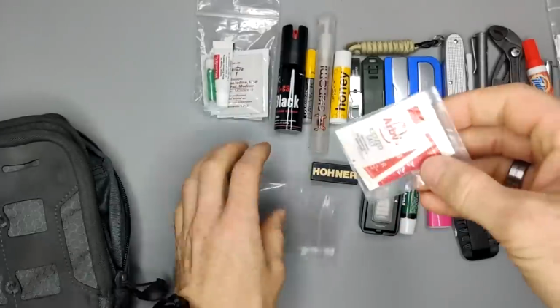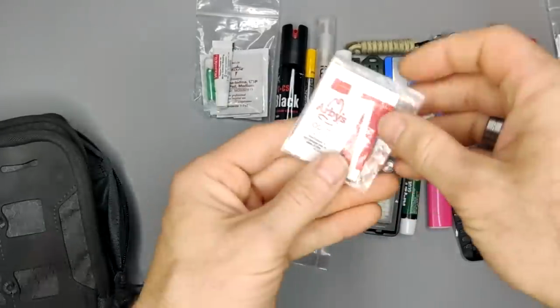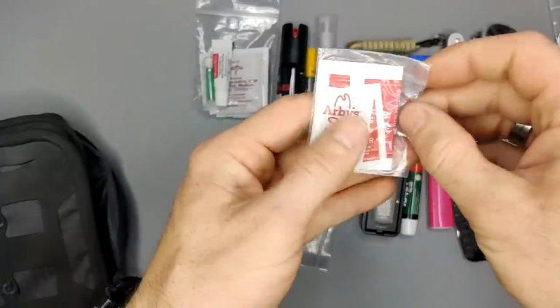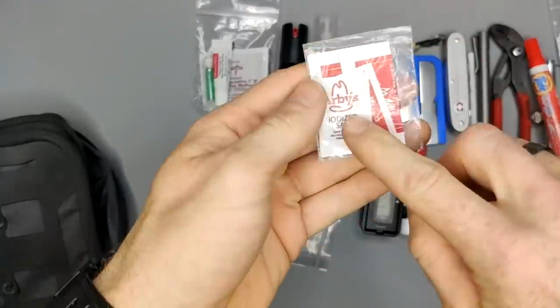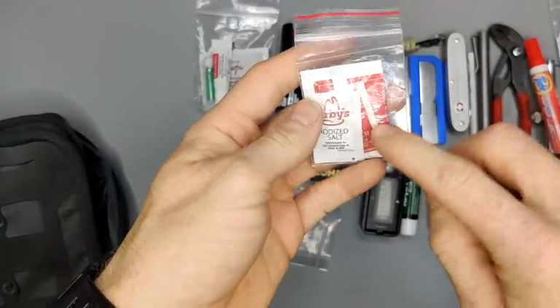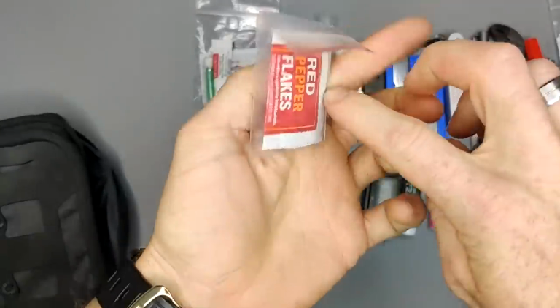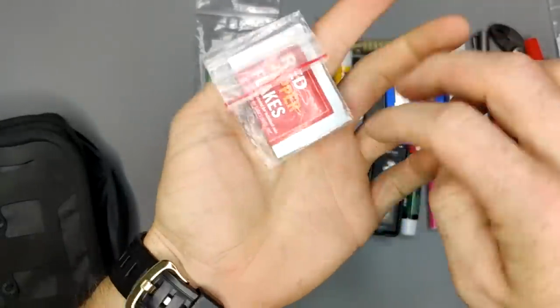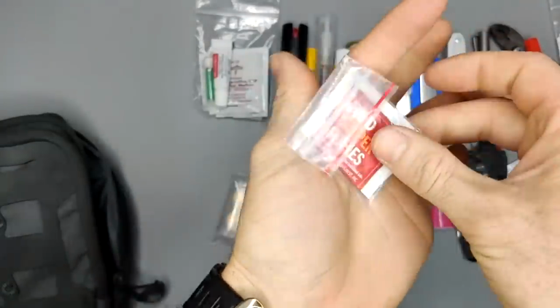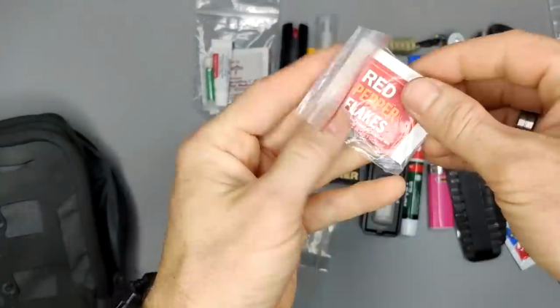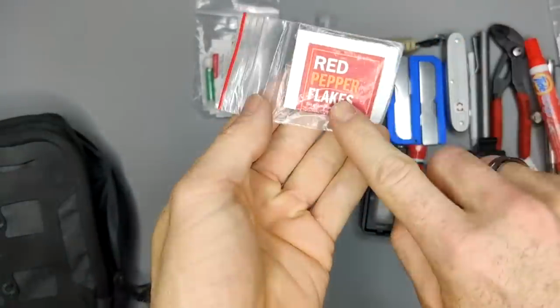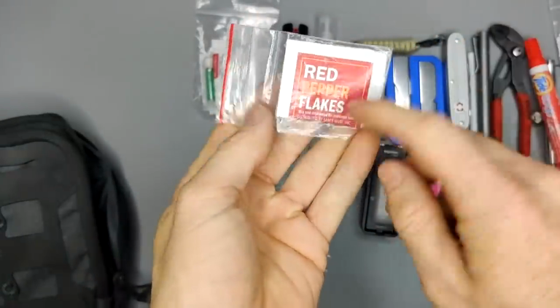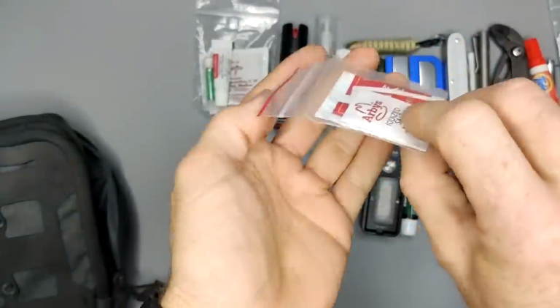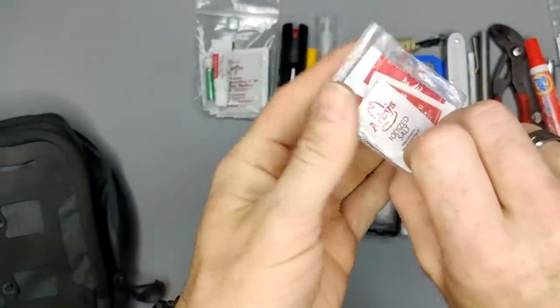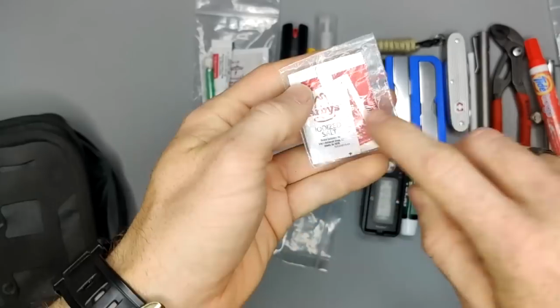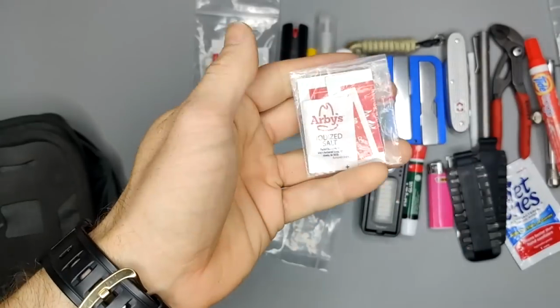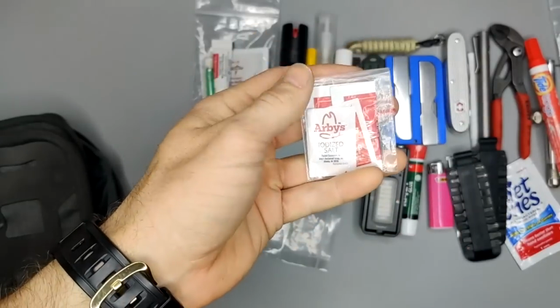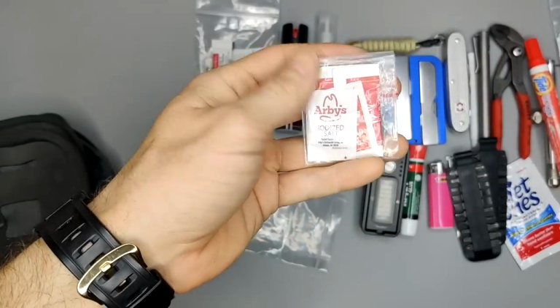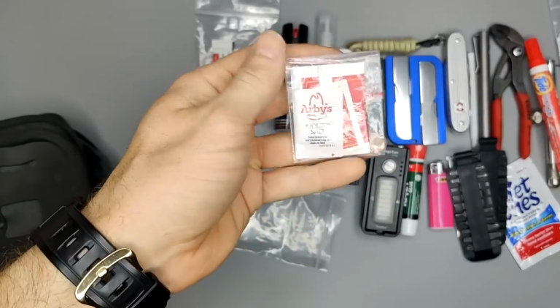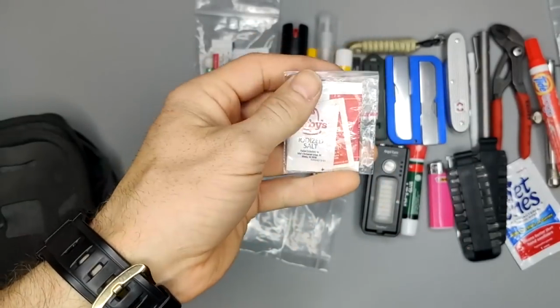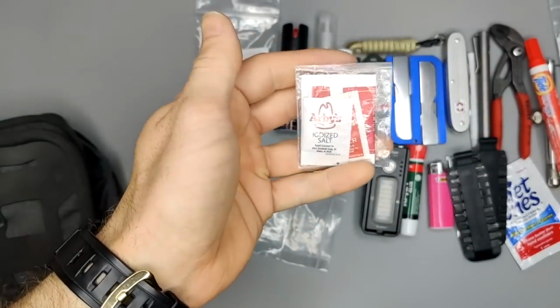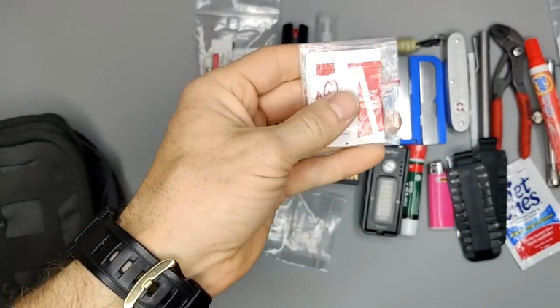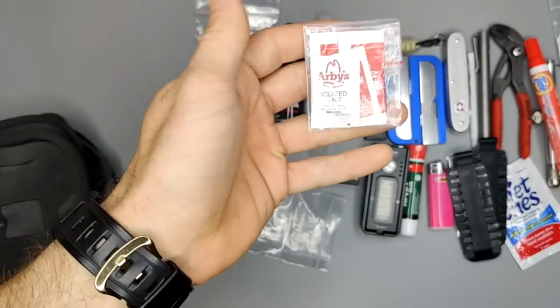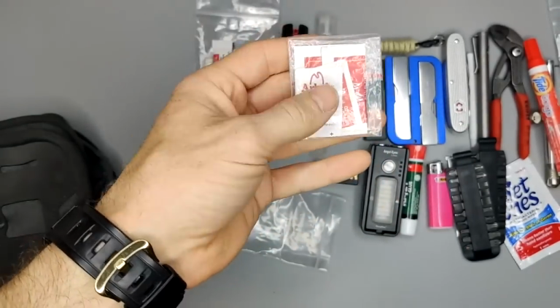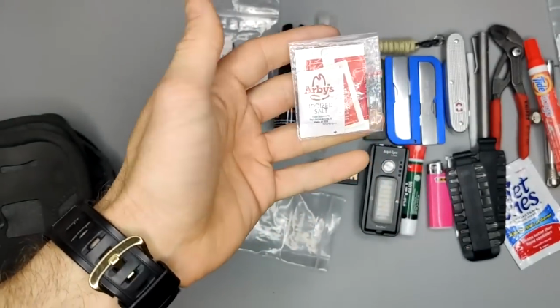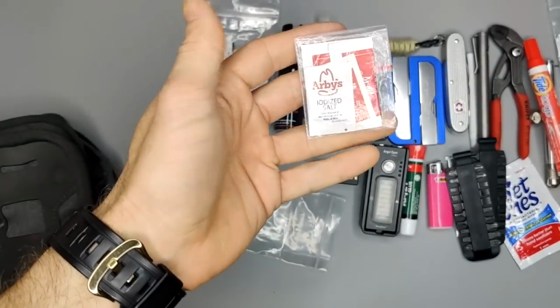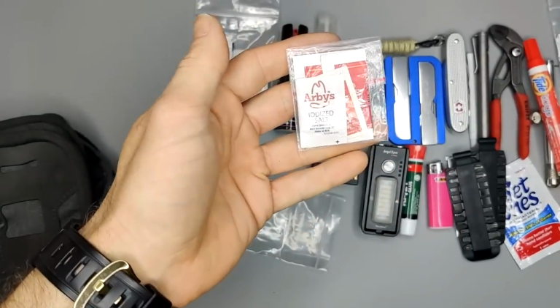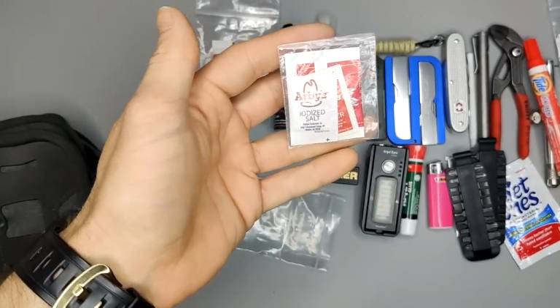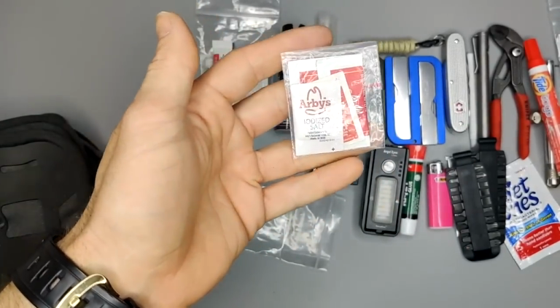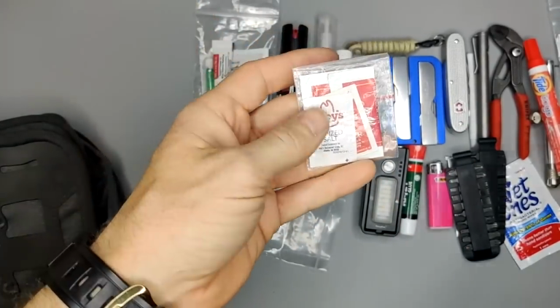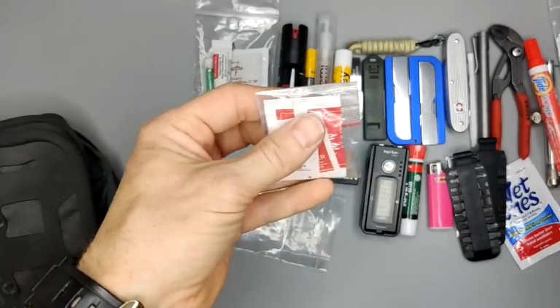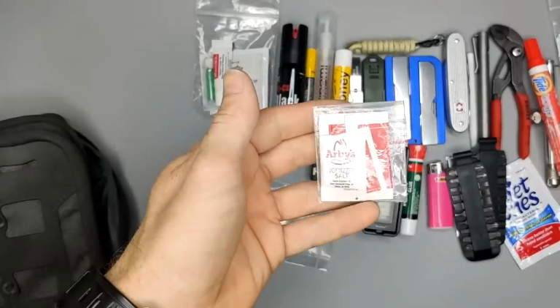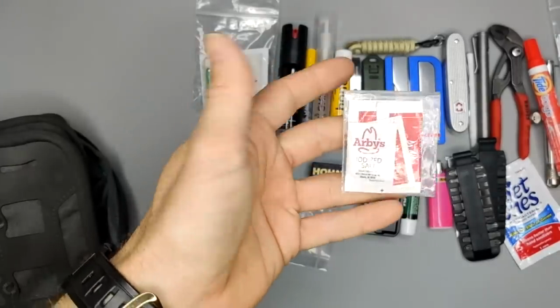Next I have some salt, pepper, and red pepper flakes. Yes, they're all from Arby's — my cousin had a whole tray and was going to throw them away, so I saved them.